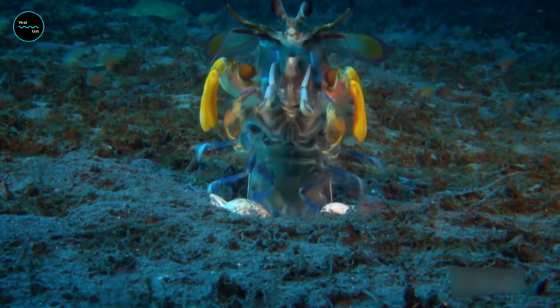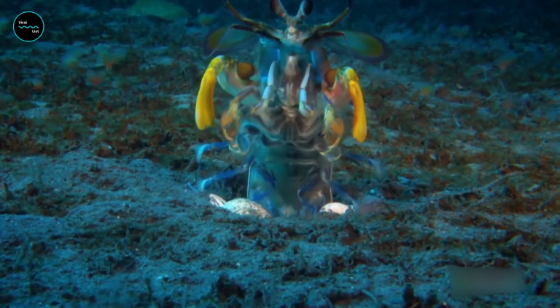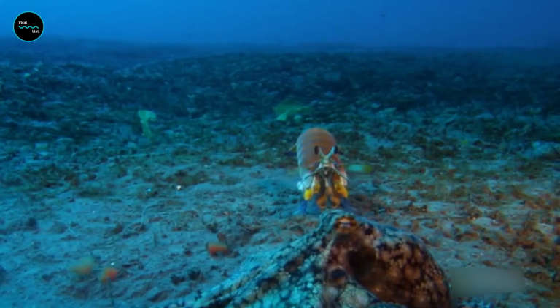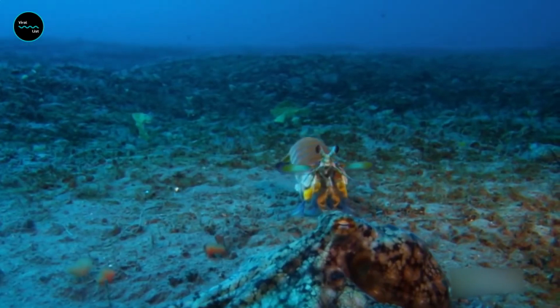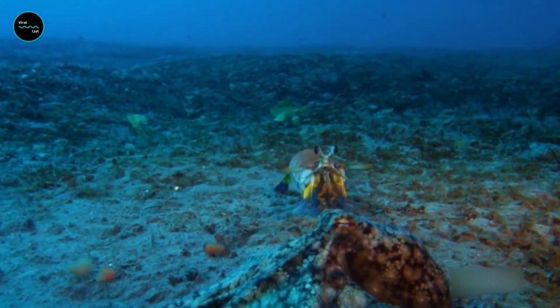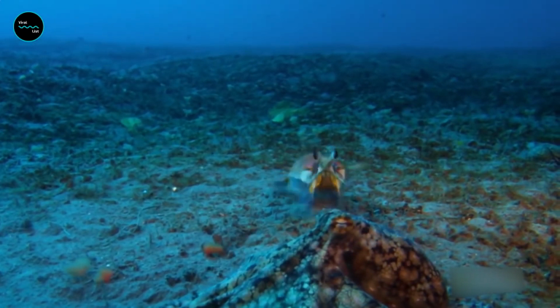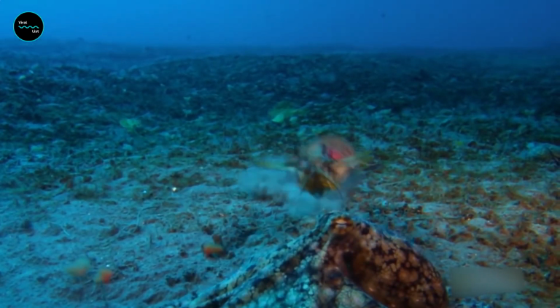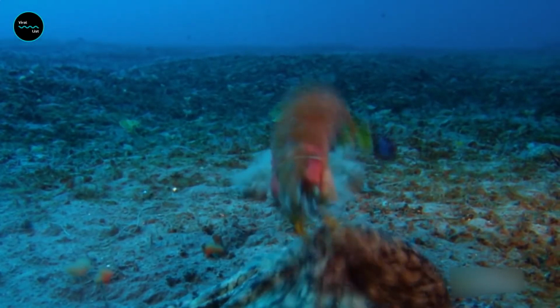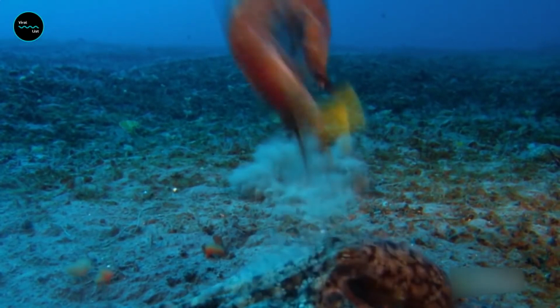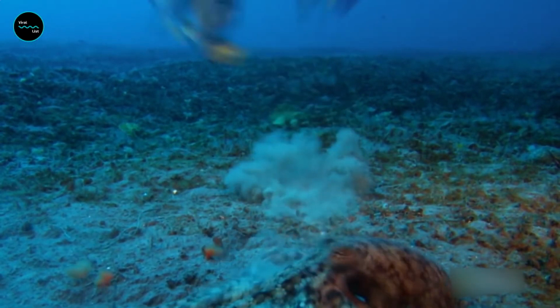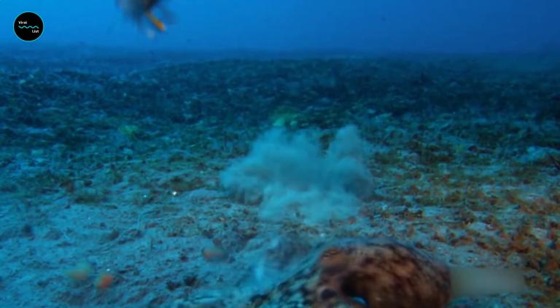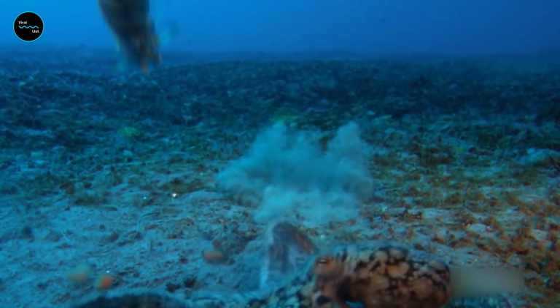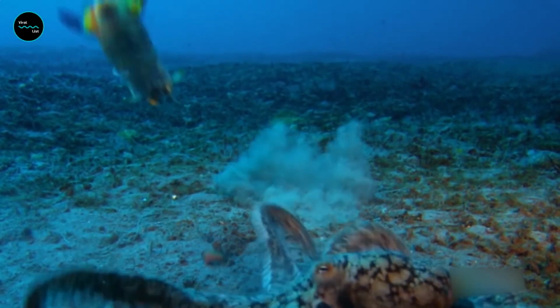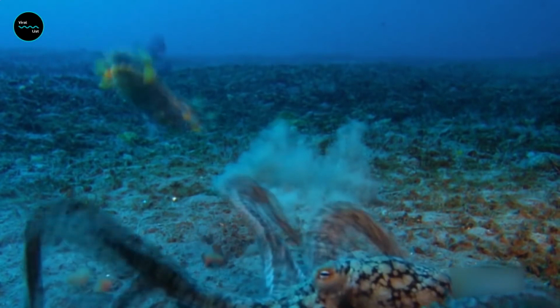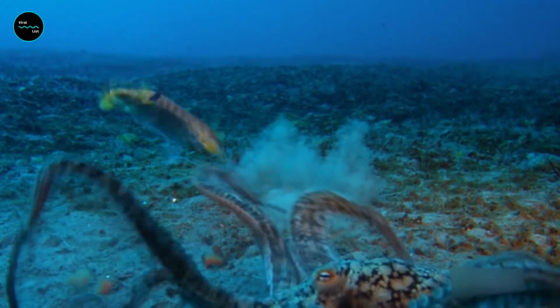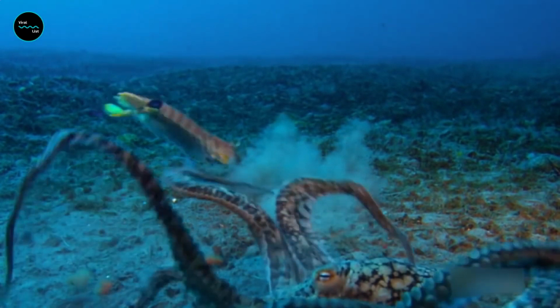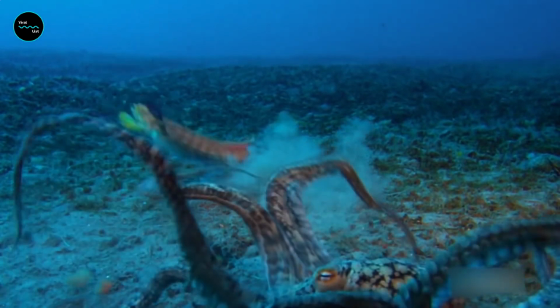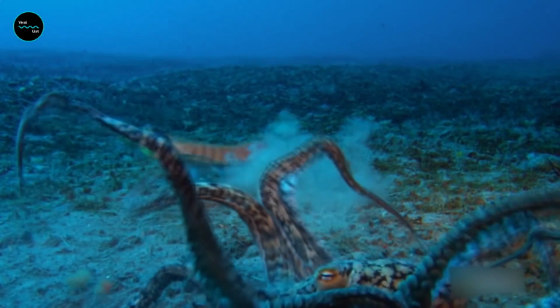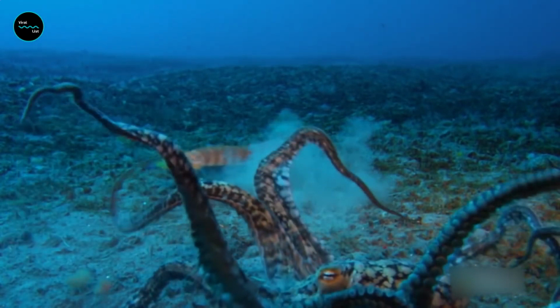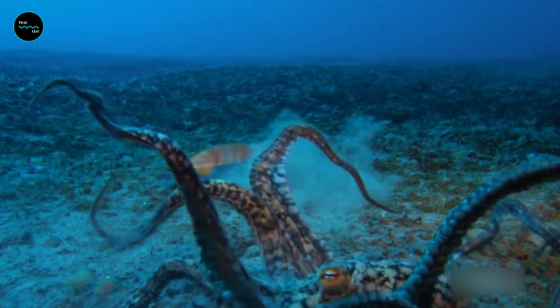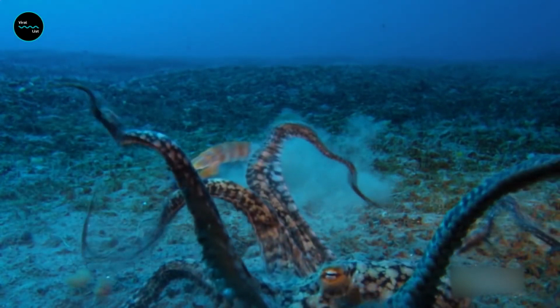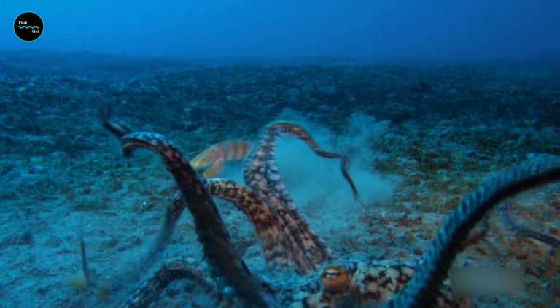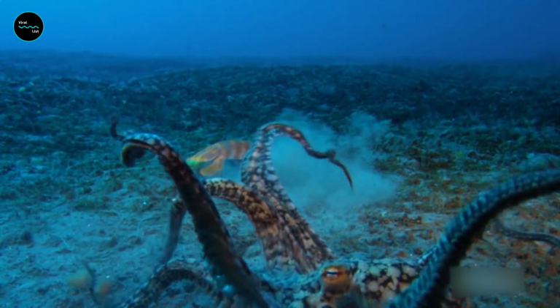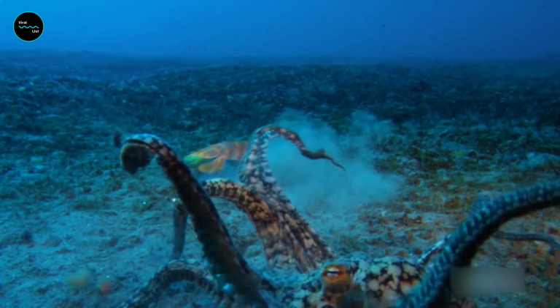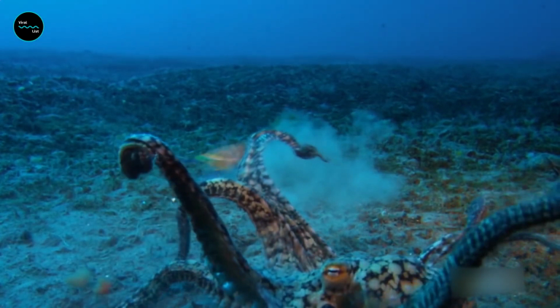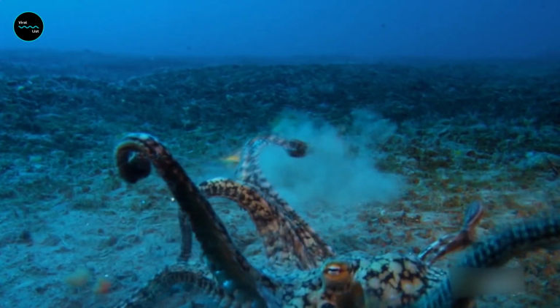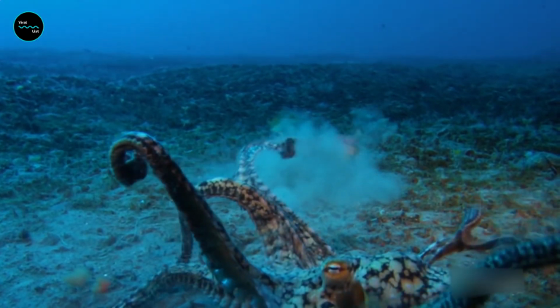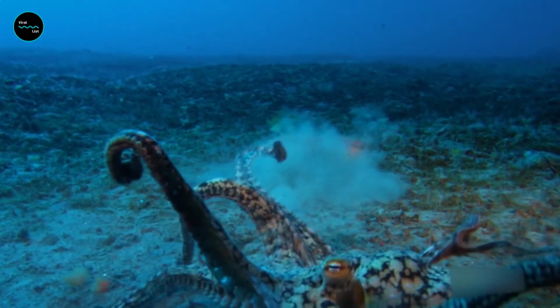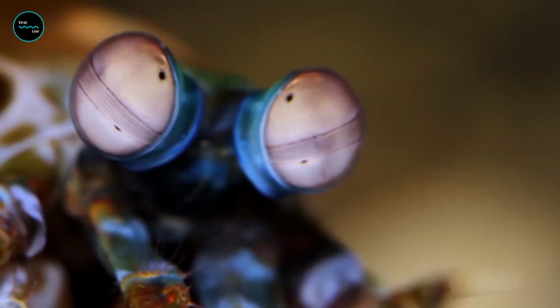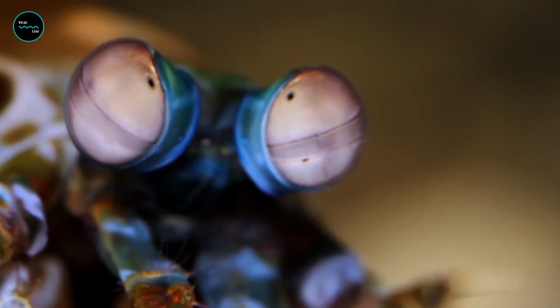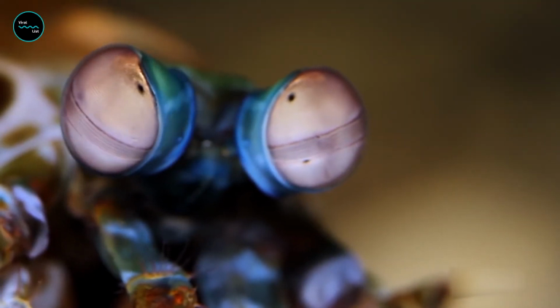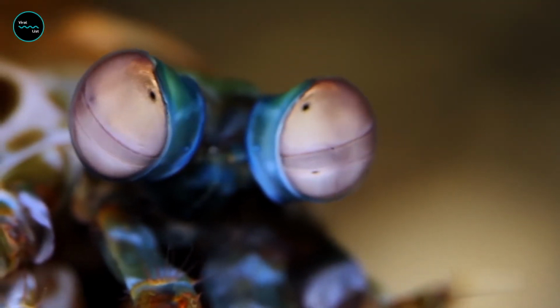The shape works a bit like a bow and arrow. The muscles pull on the saddle to bend it like an archer's bow, and when it's released, the energy transfers into the club, and they break things without breaking themselves.